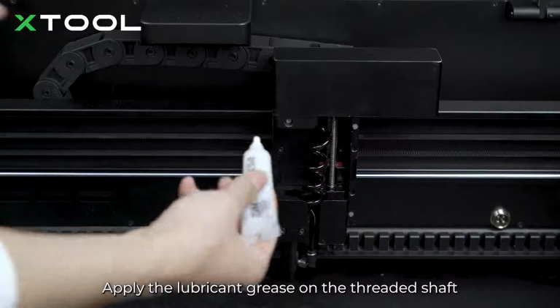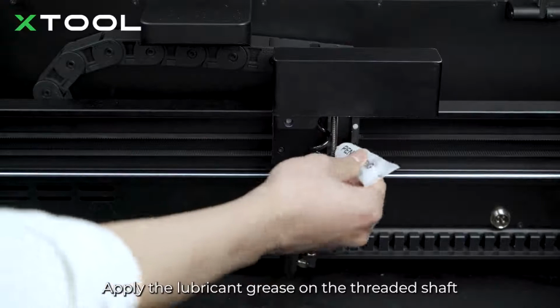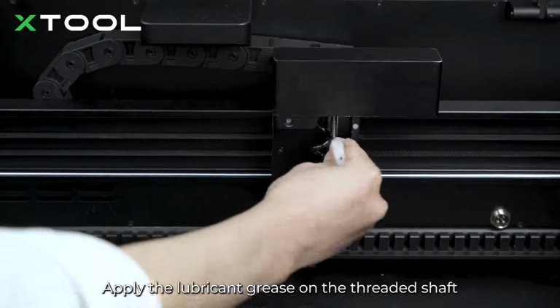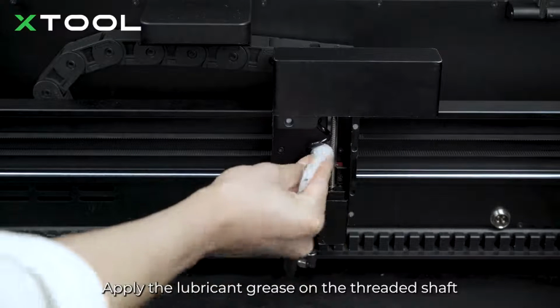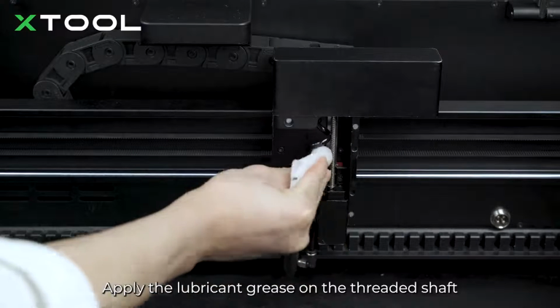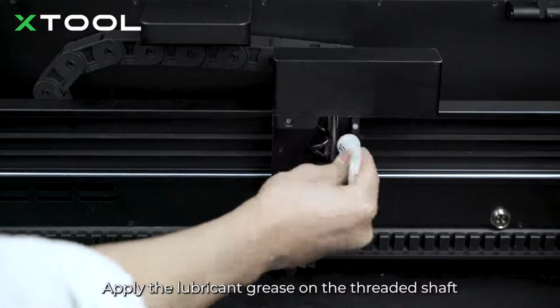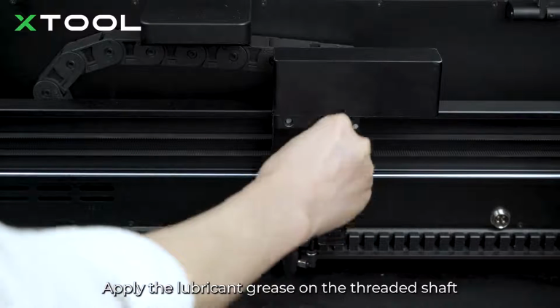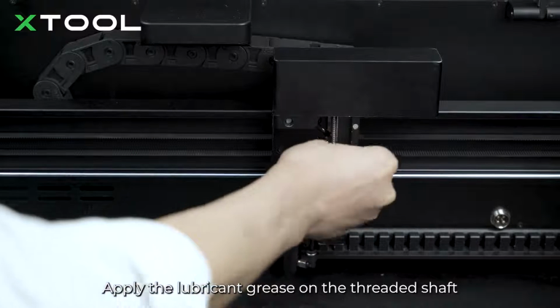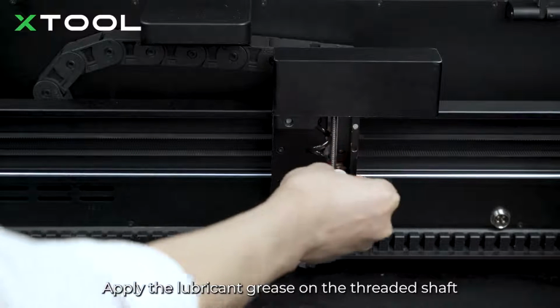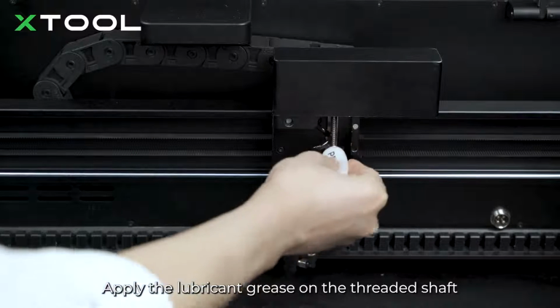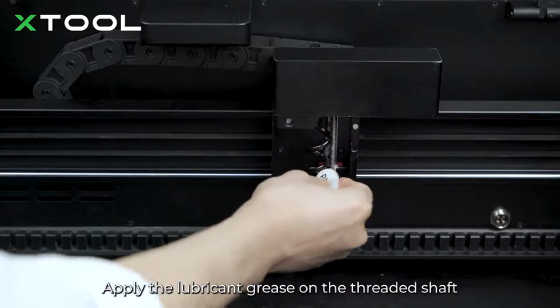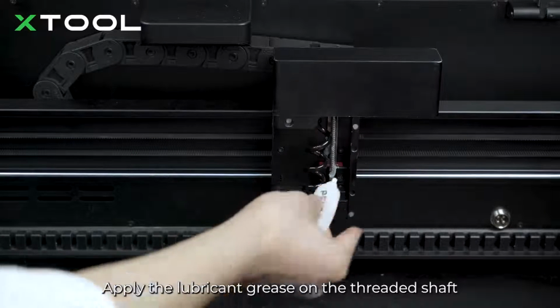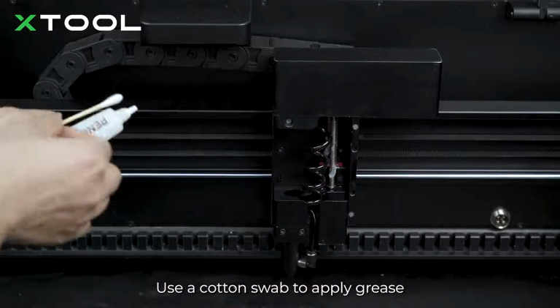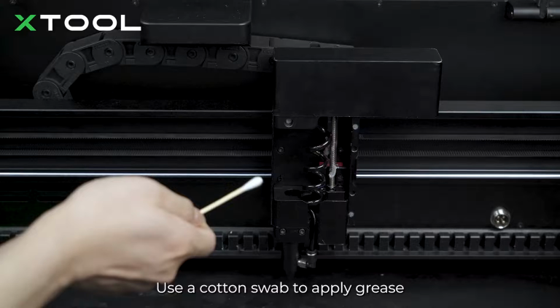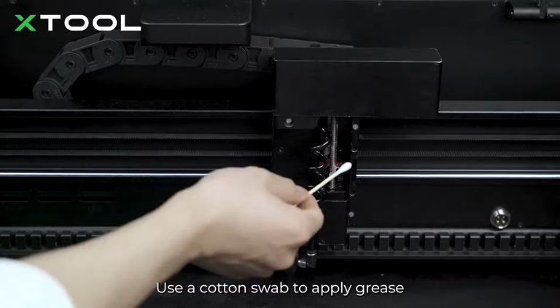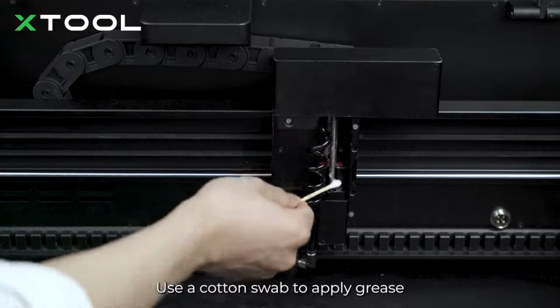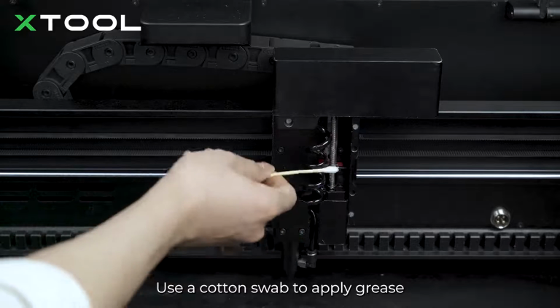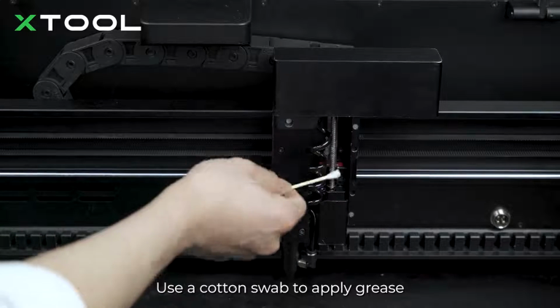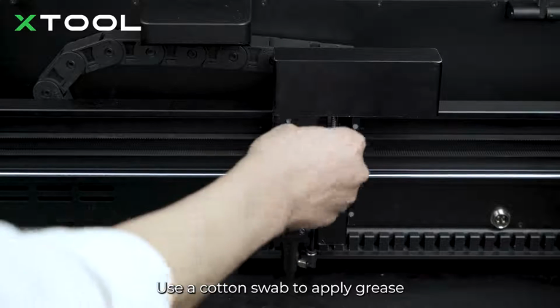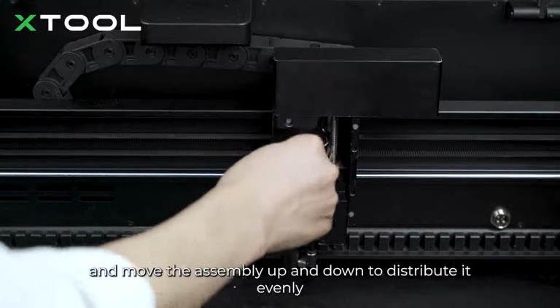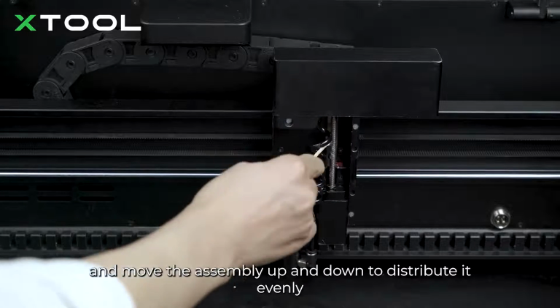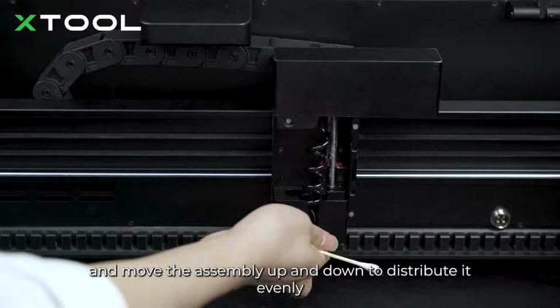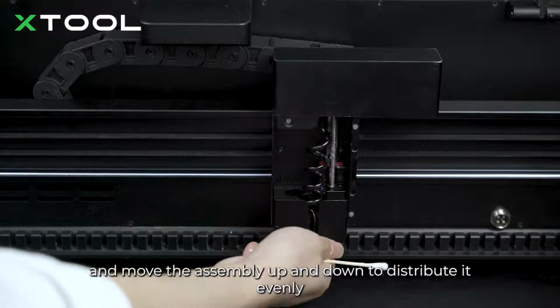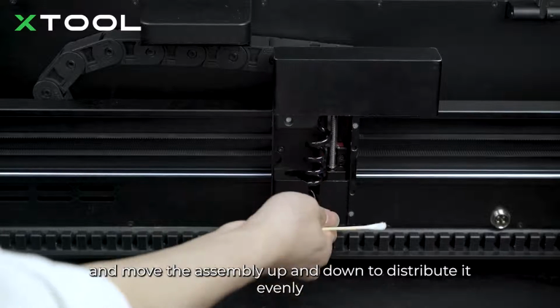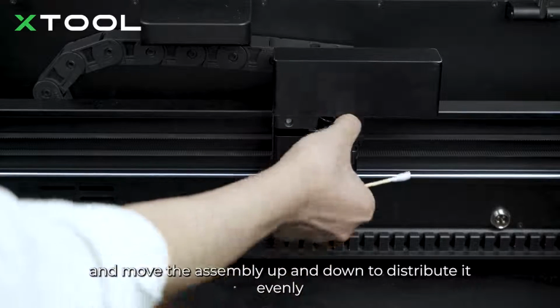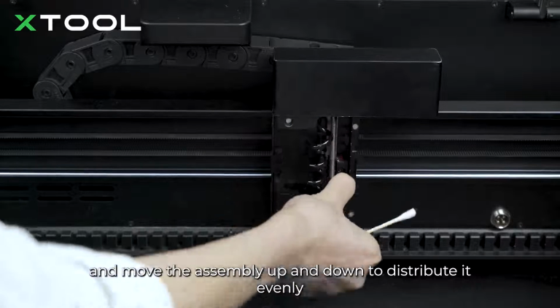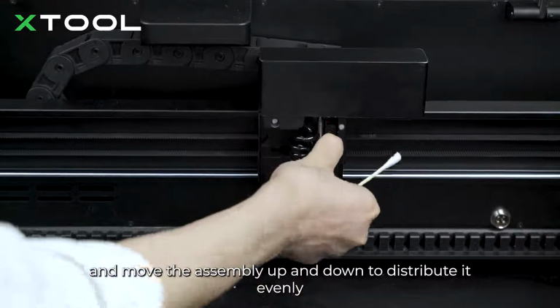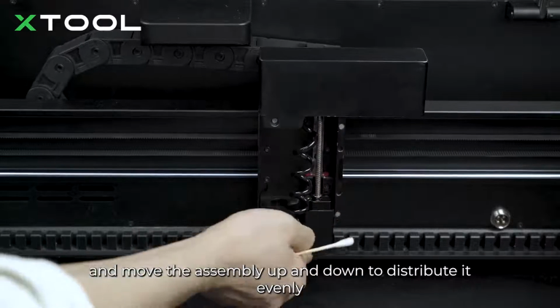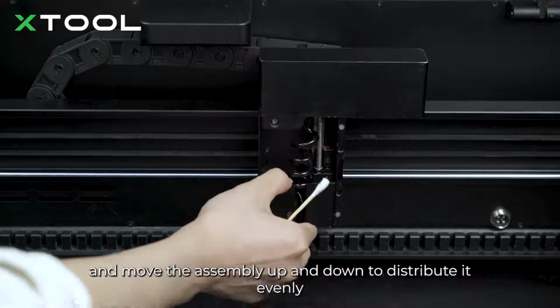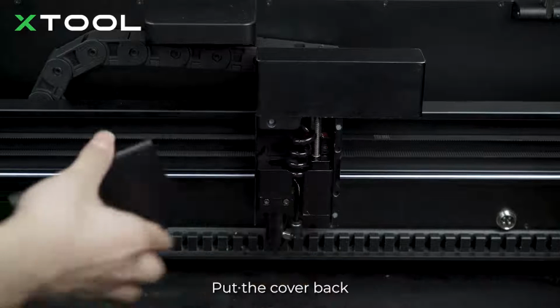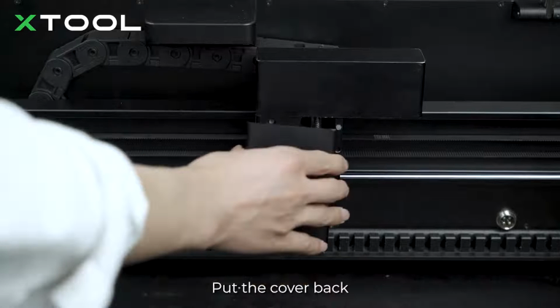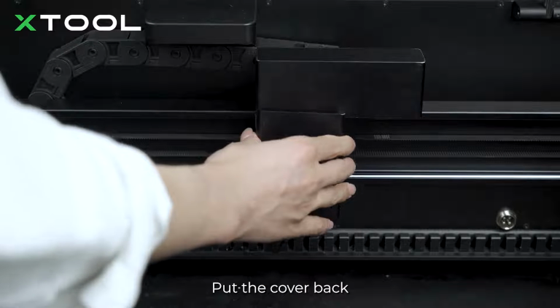Apply the lubricant grease on the threaded shaft. Use a cotton swab to apply grease, and move the assembly up and down to distribute it evenly. Put the cover back.